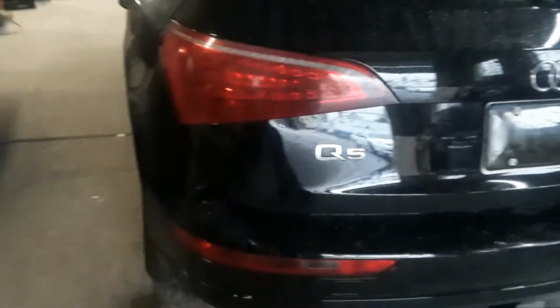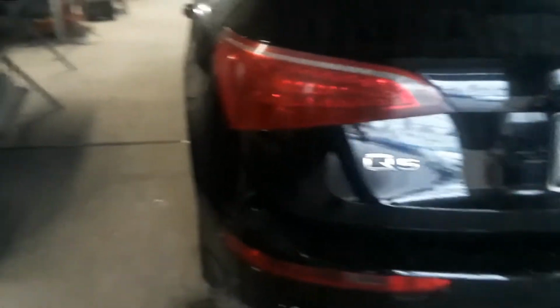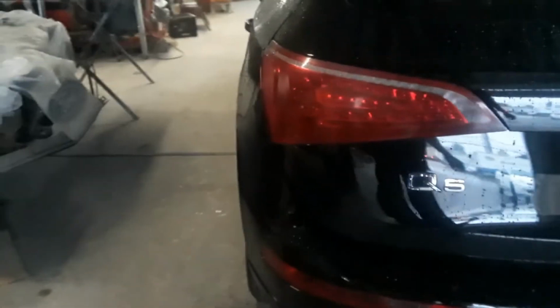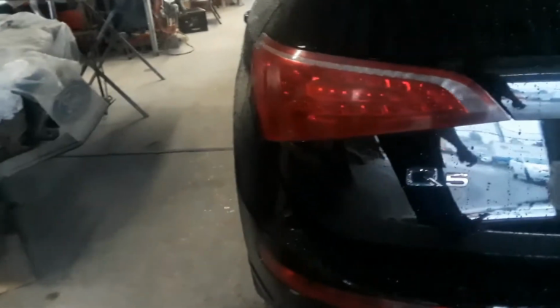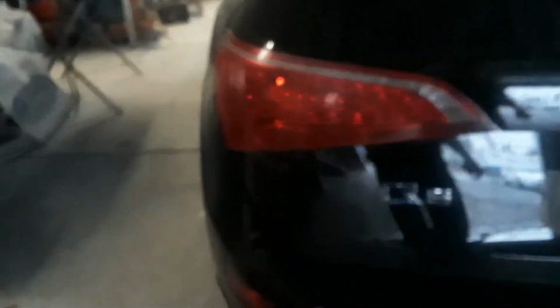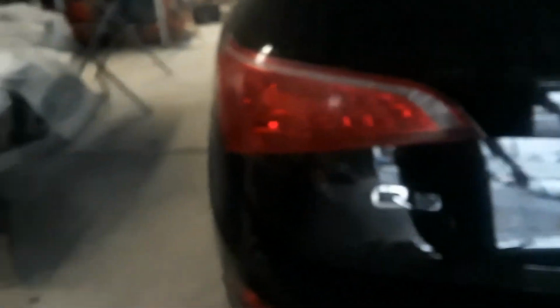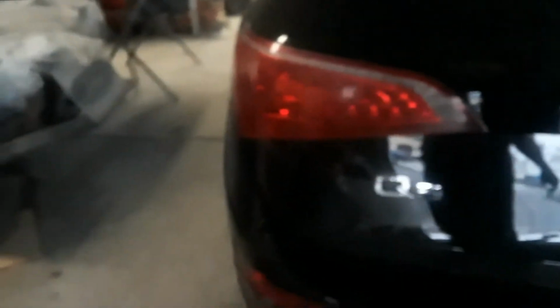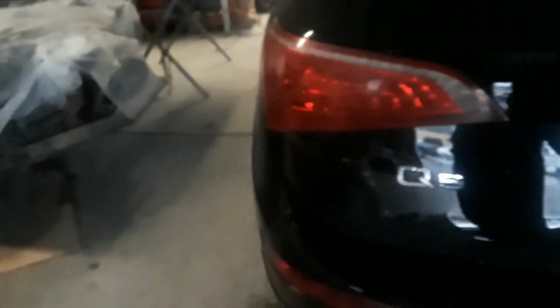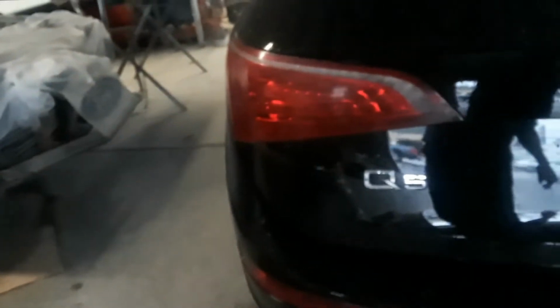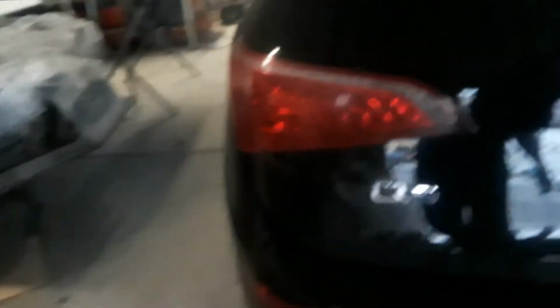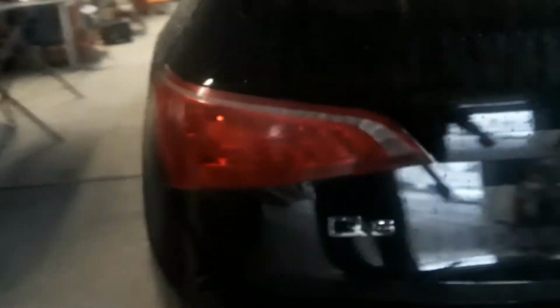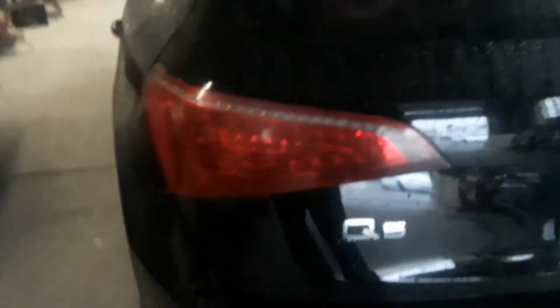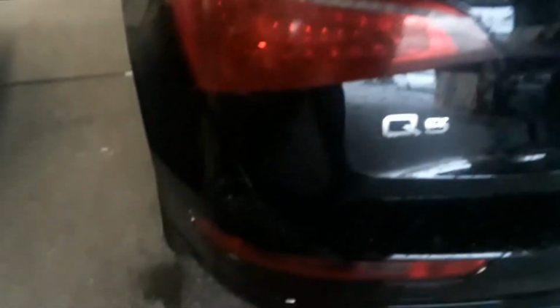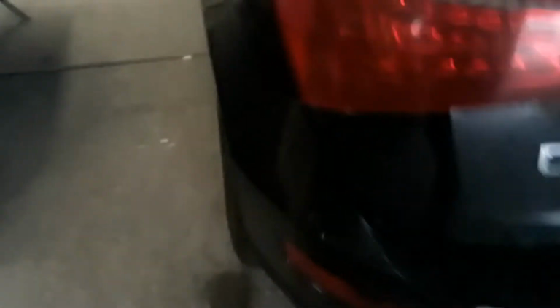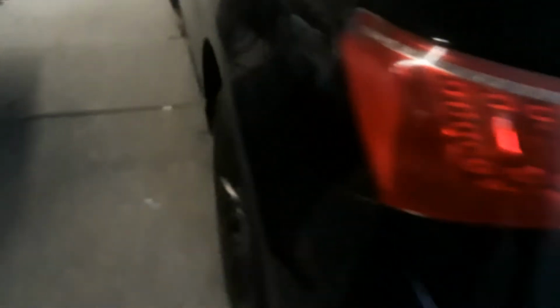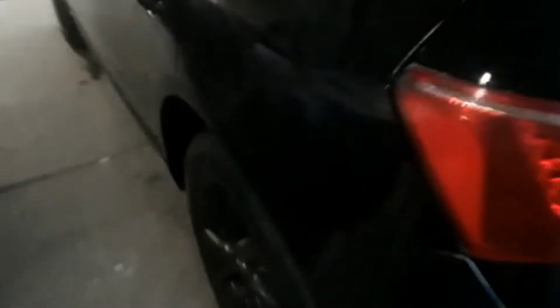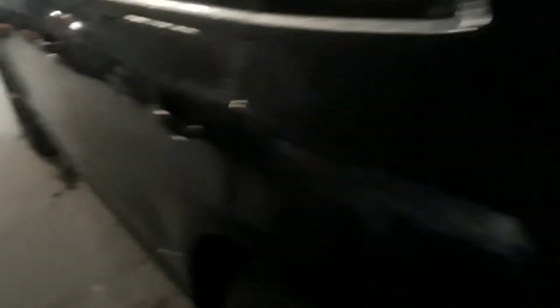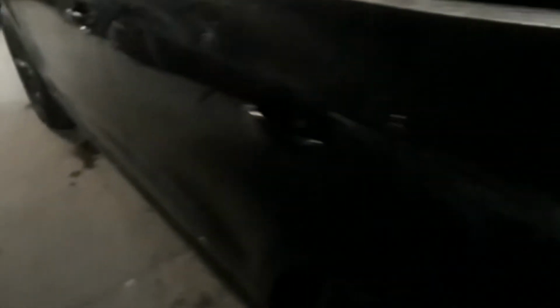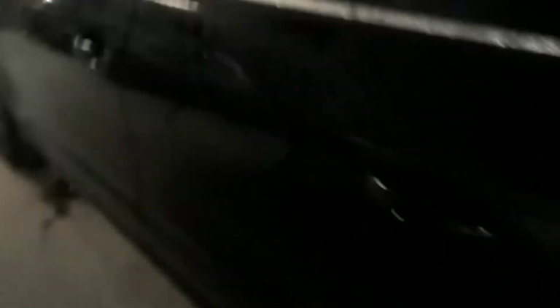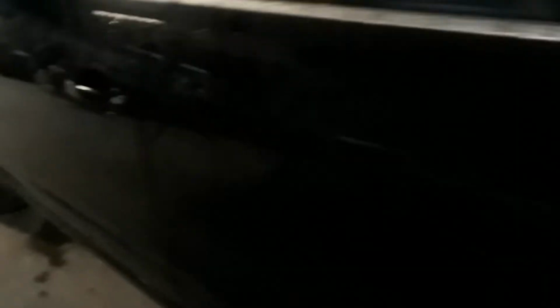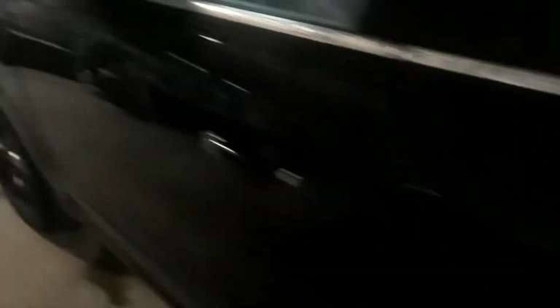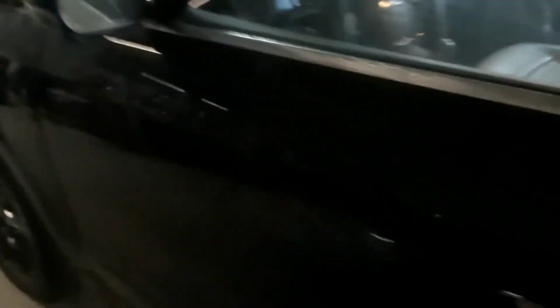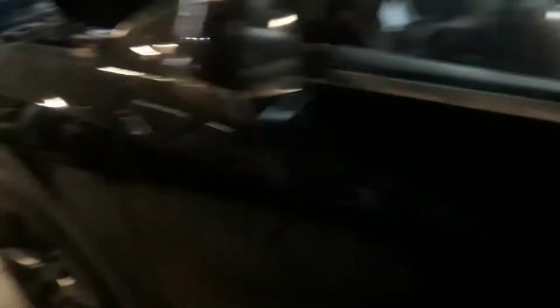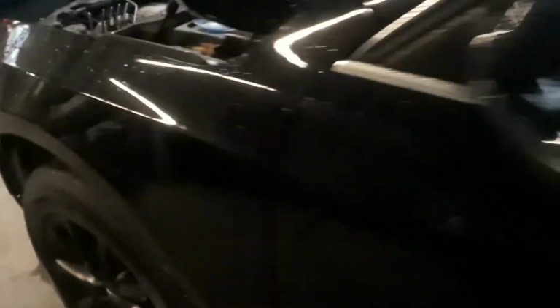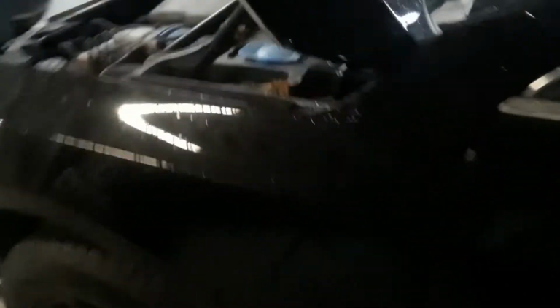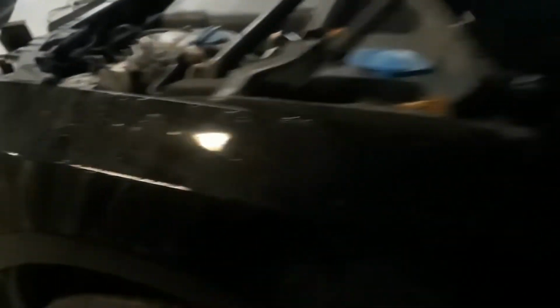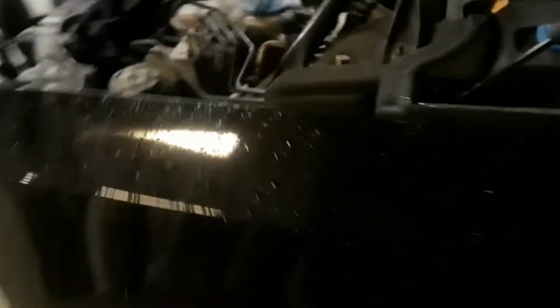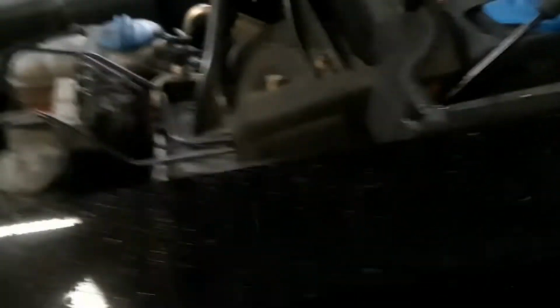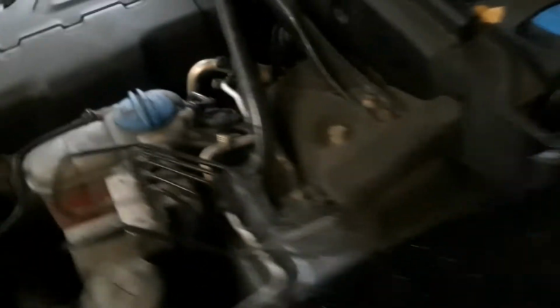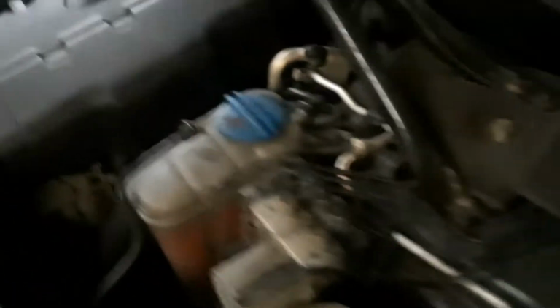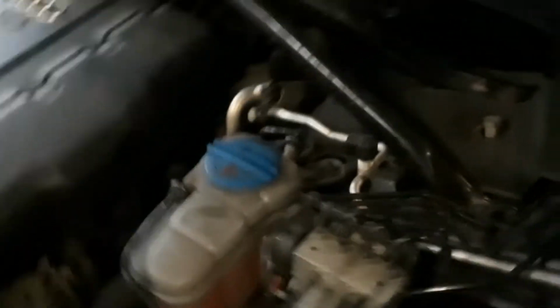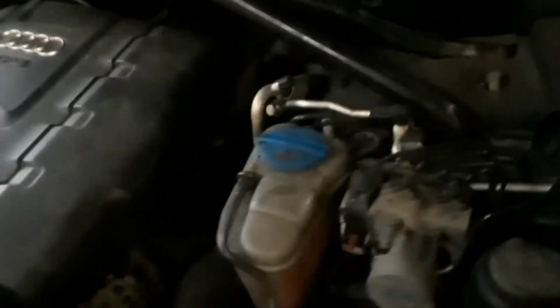Joe Beermaster here. We have a 2011 Audi Q5, this is a 2.0T. This goes for many years of the Audi Q5. I'm going to show you where the fuse box locations are.